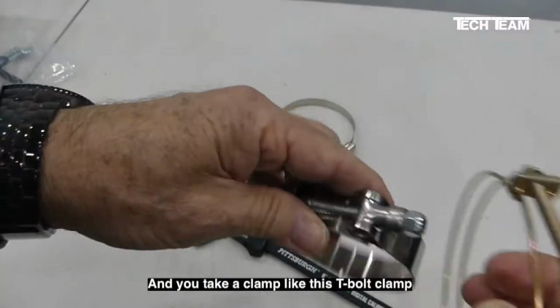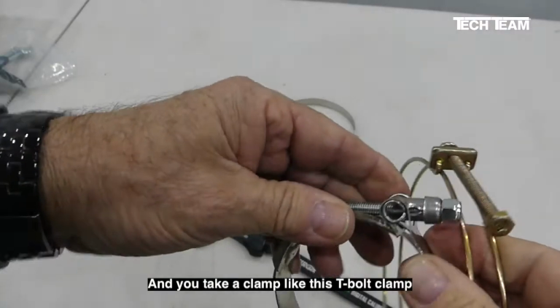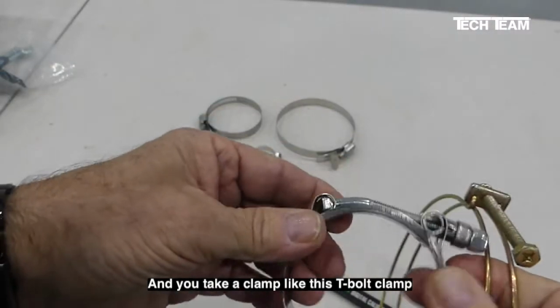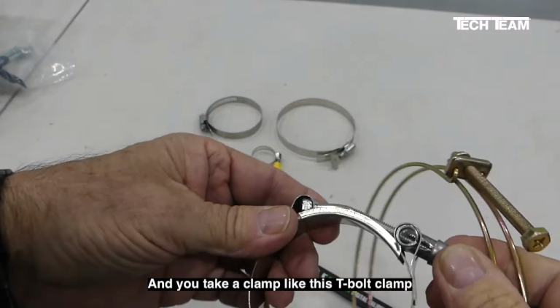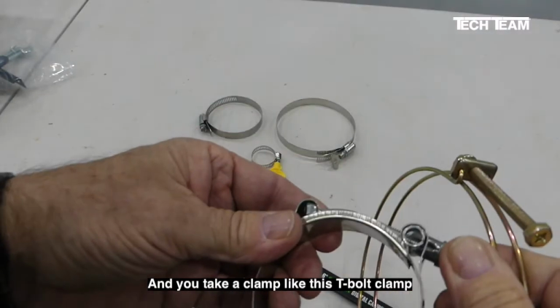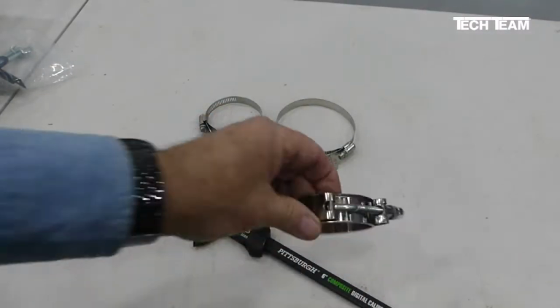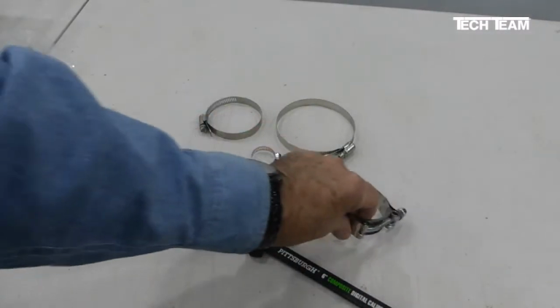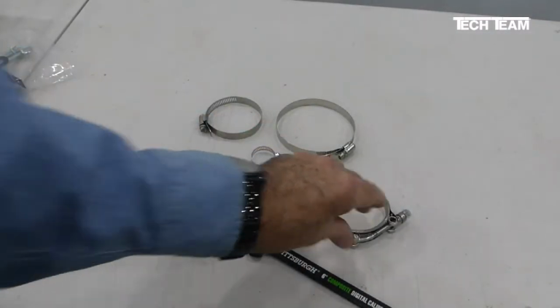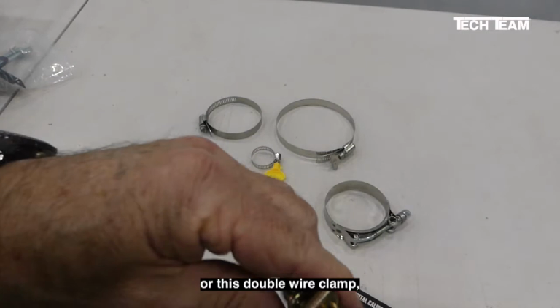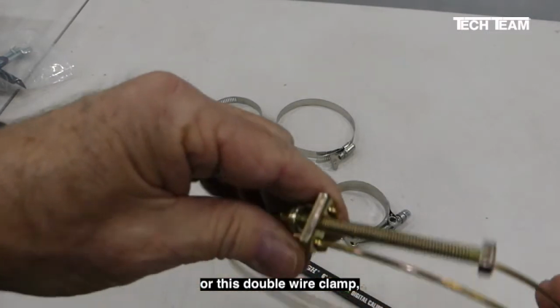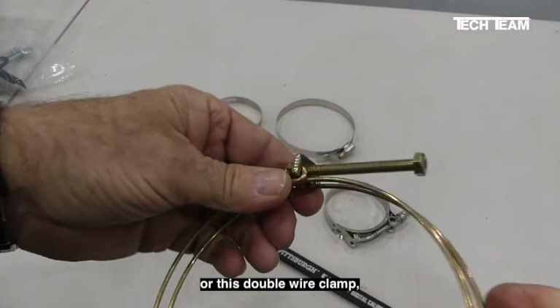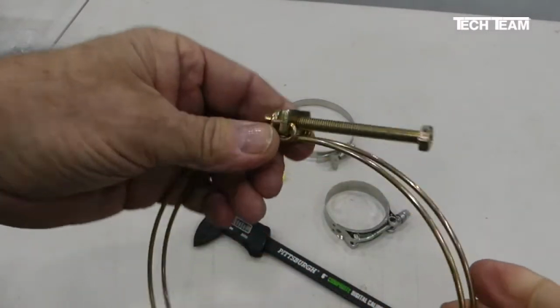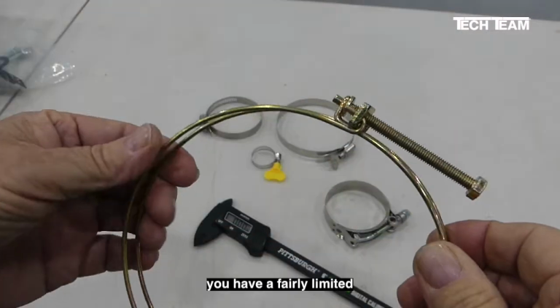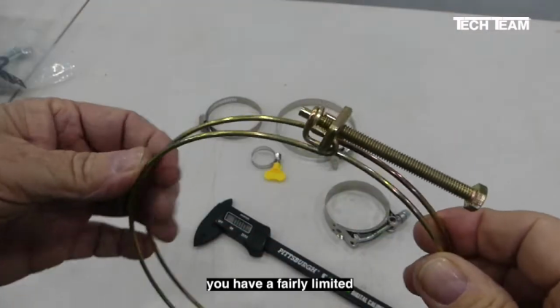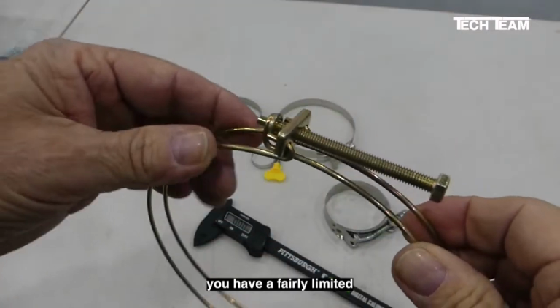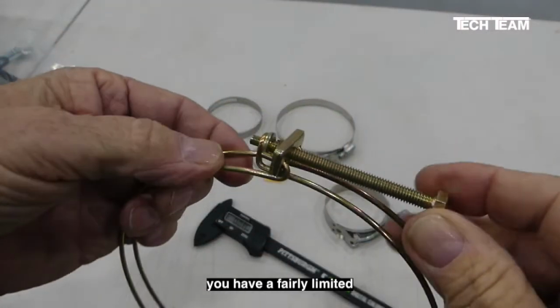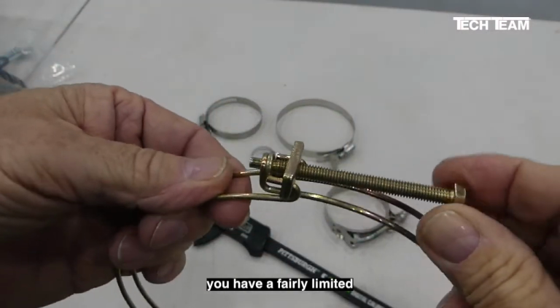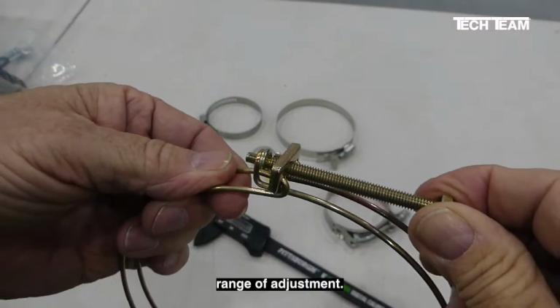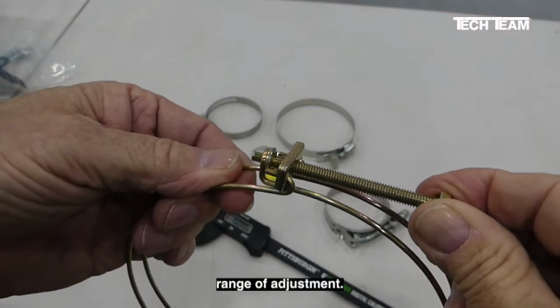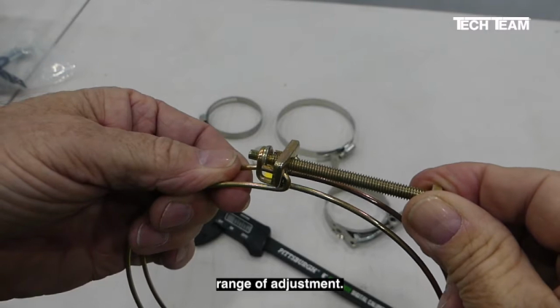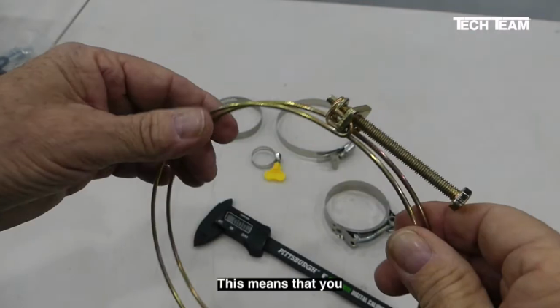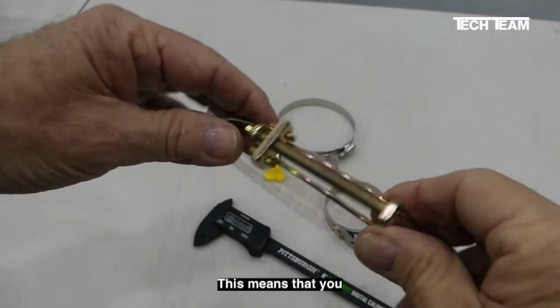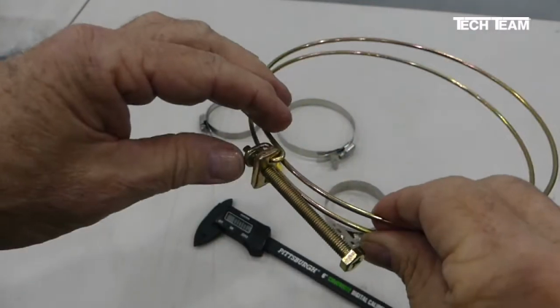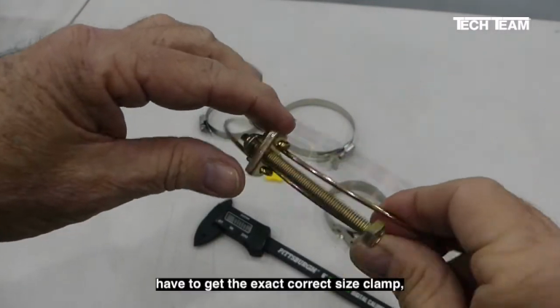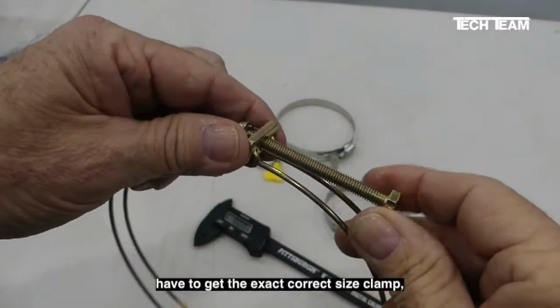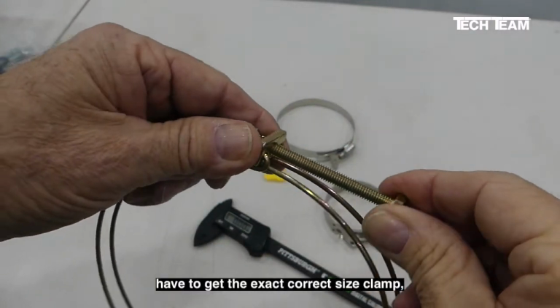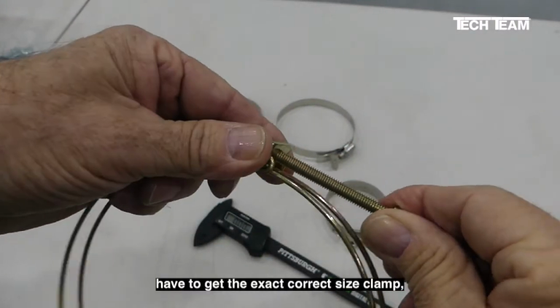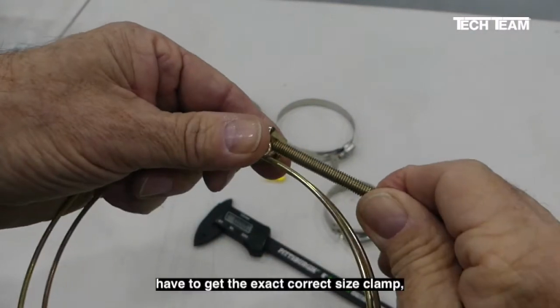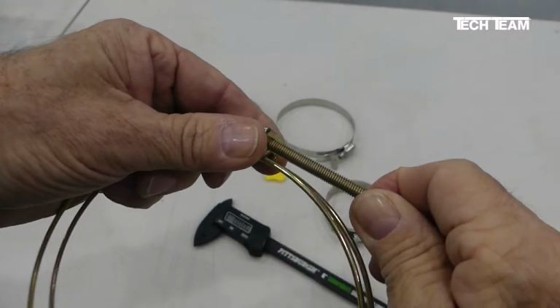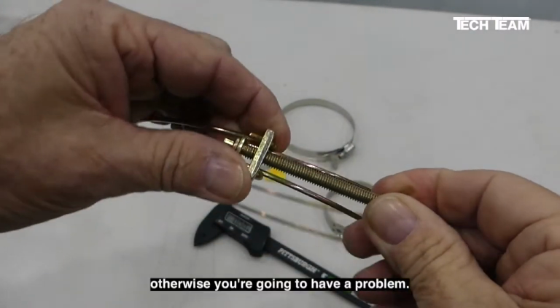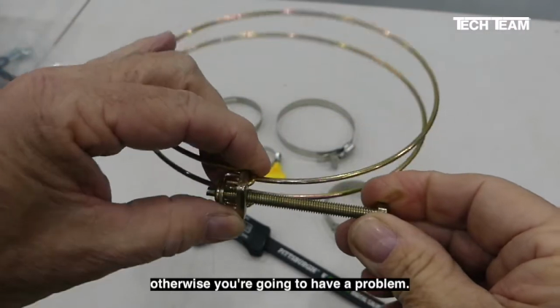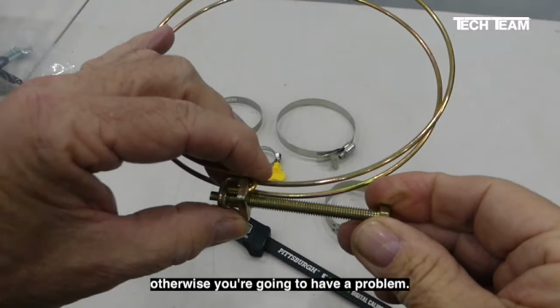When you take a clamp like this t-bolt clamp or this double wire clamp, you have a fairly limited range of adjustment. This means that you have to get the exact correct size clamp, otherwise you're going to have a problem.